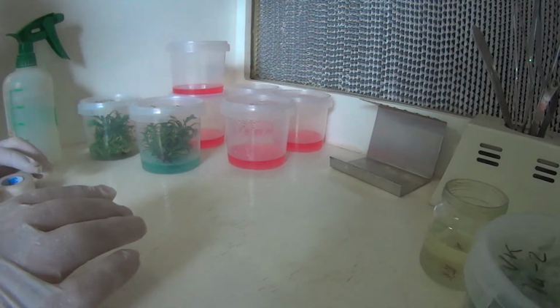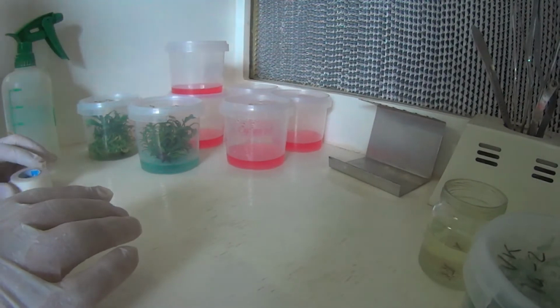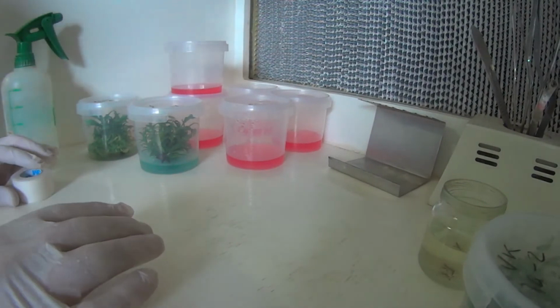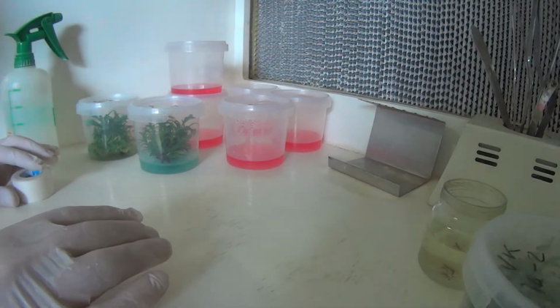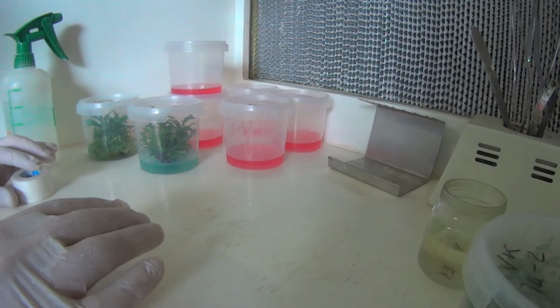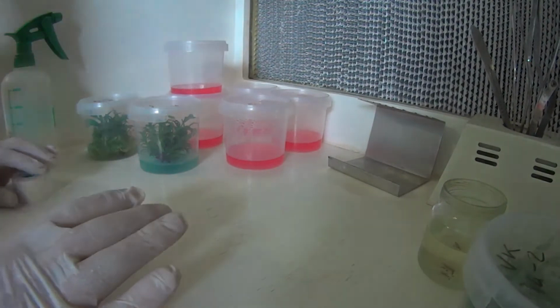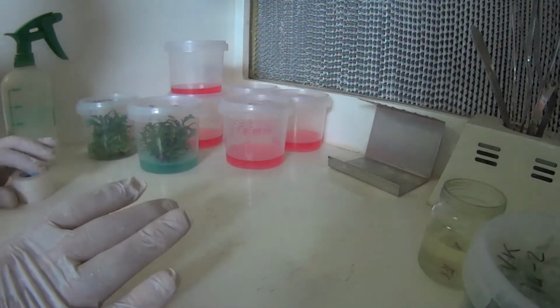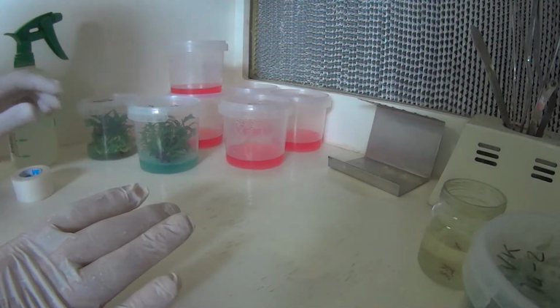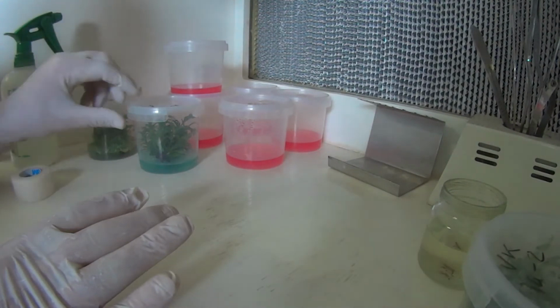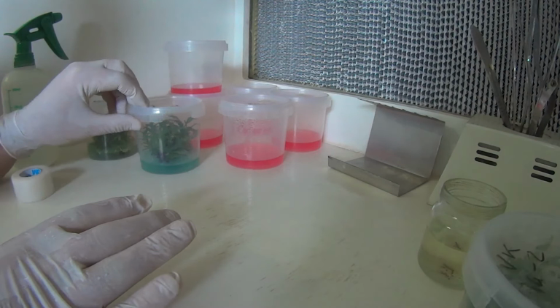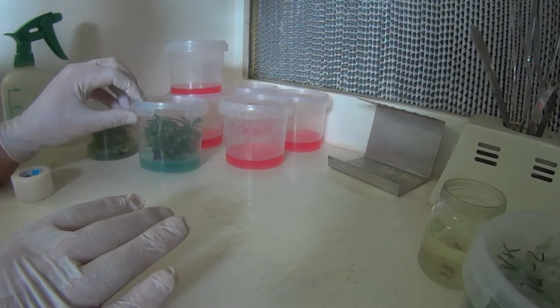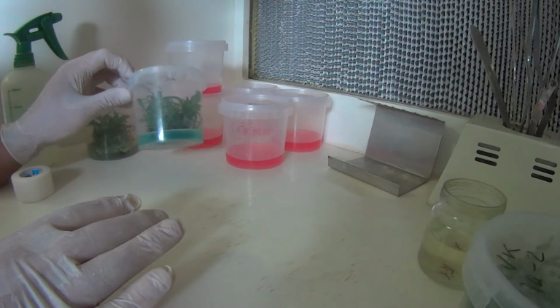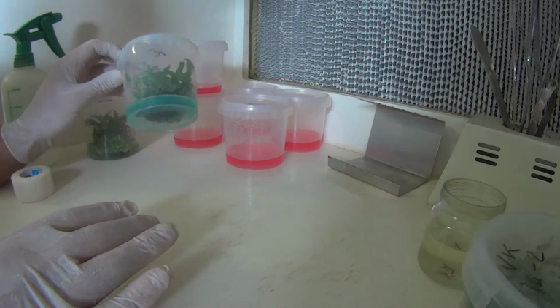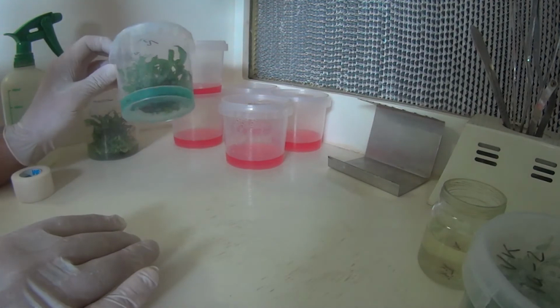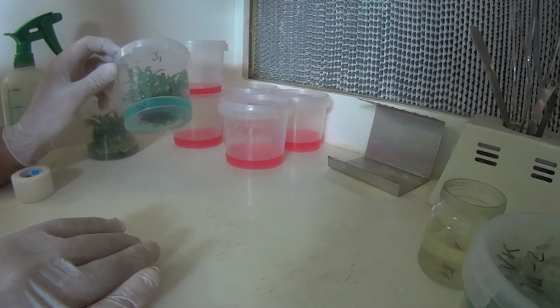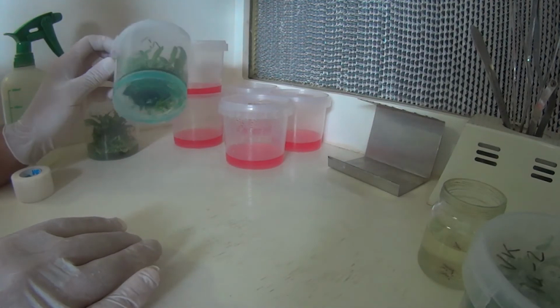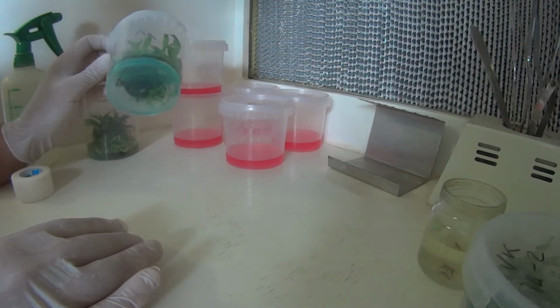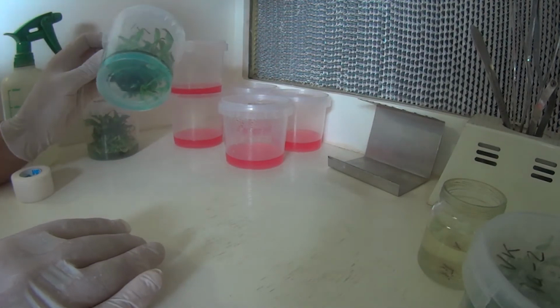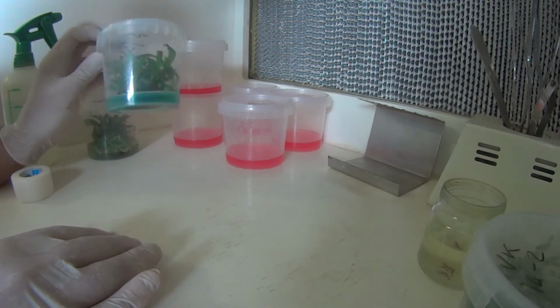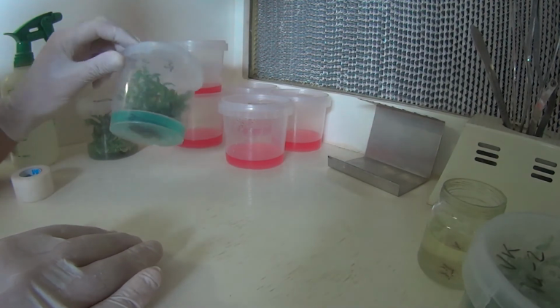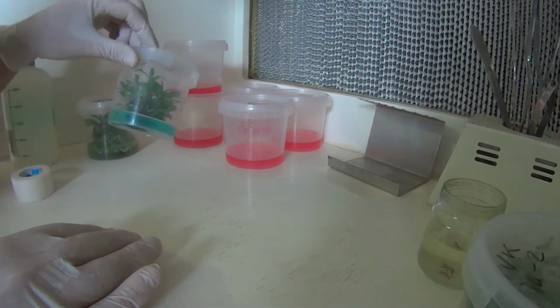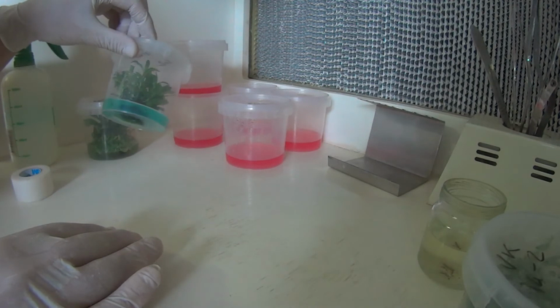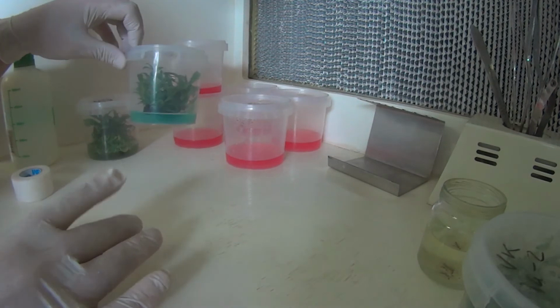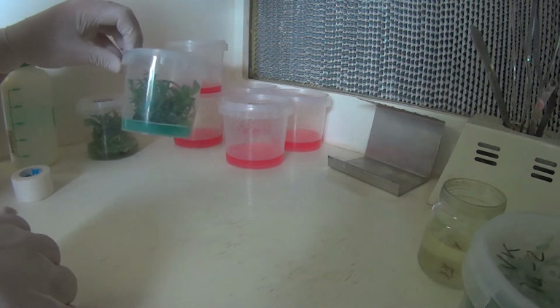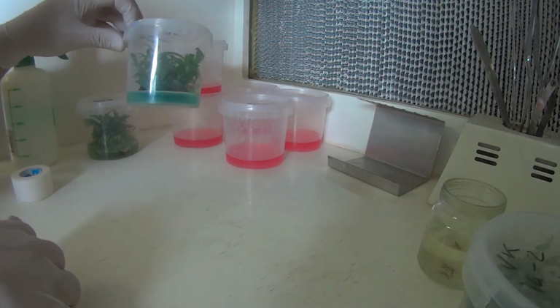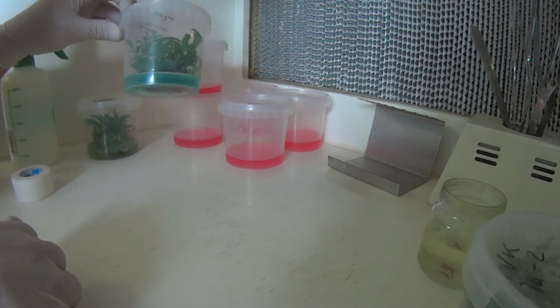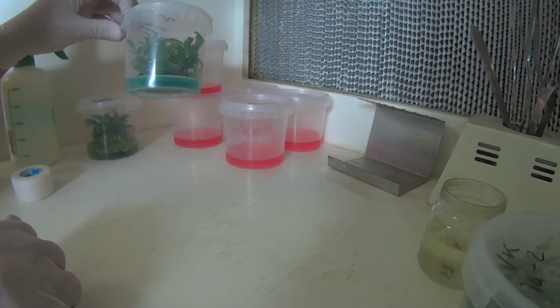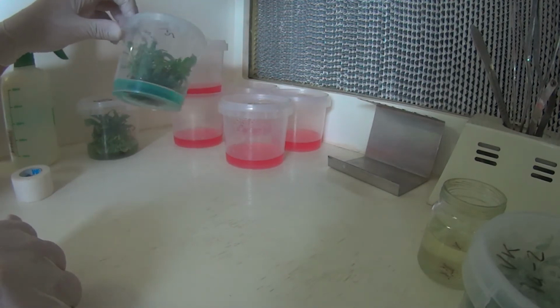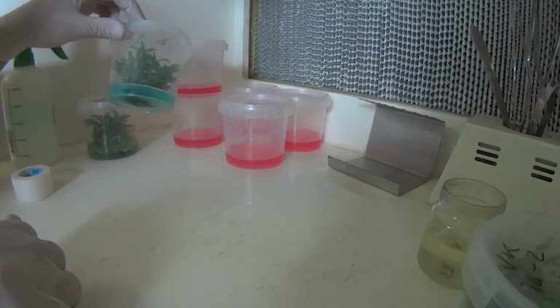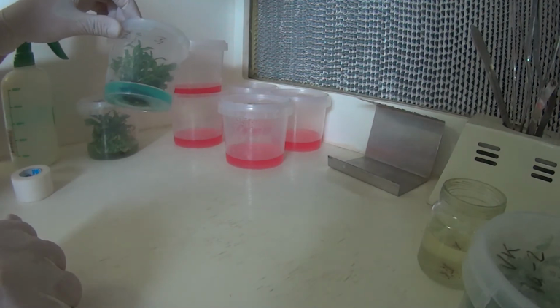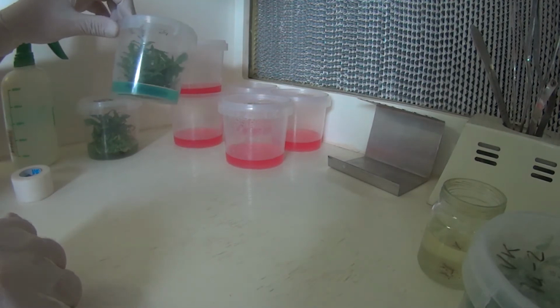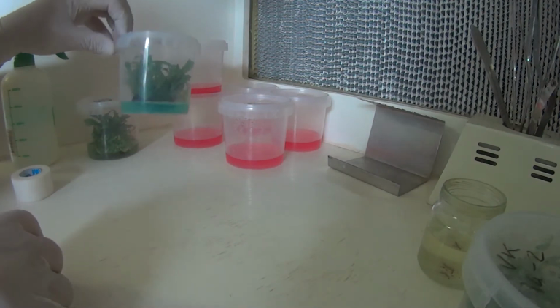Welcome back. I thought I'd just make another video on how I go about dividing up my plants once they've grown, and to start putting them into media that contains rooting hormones.